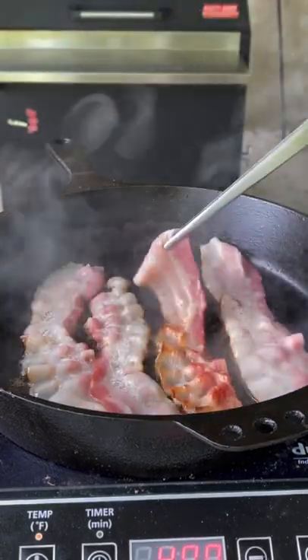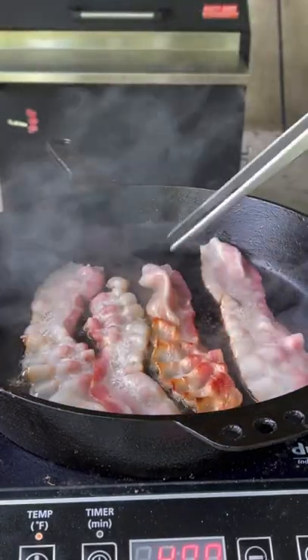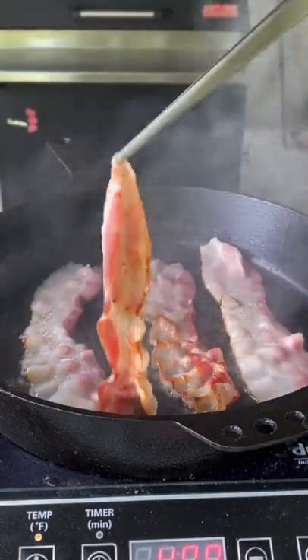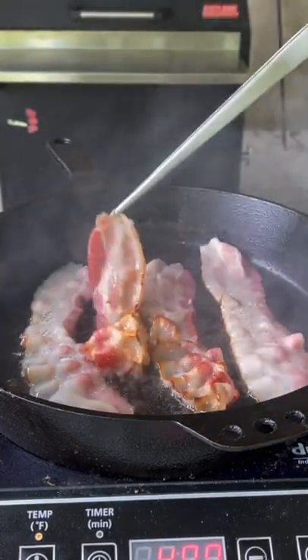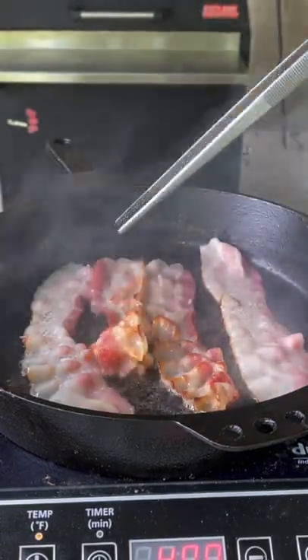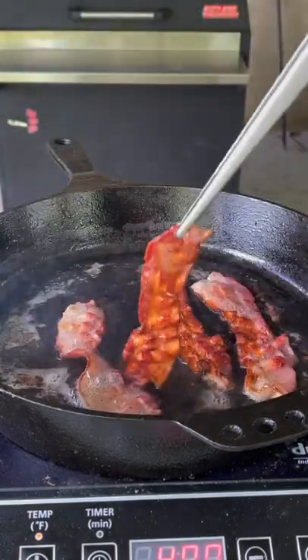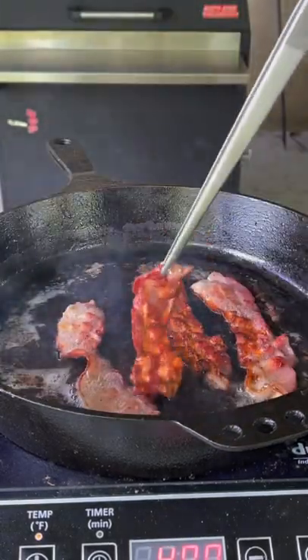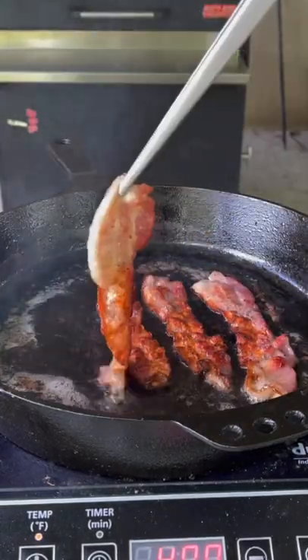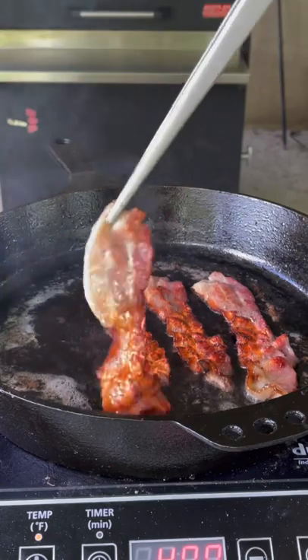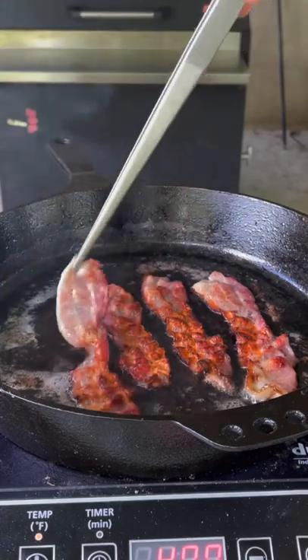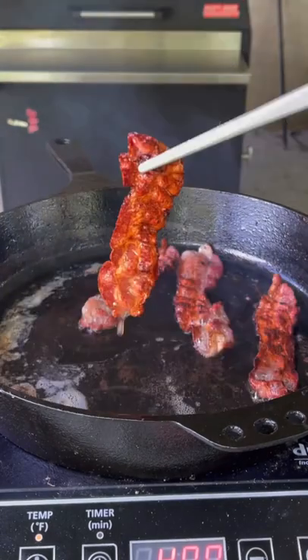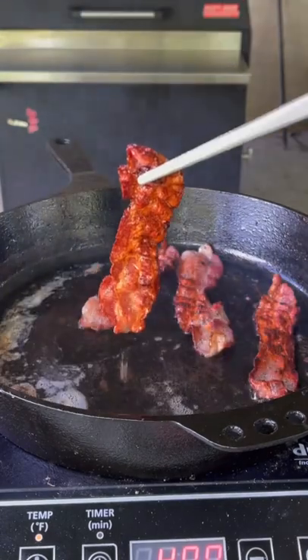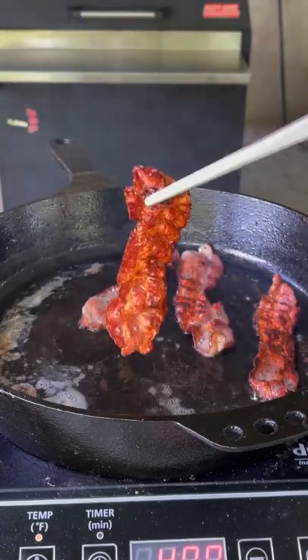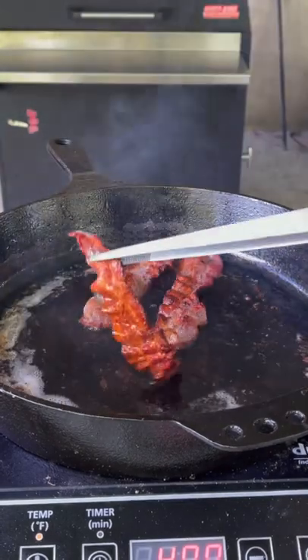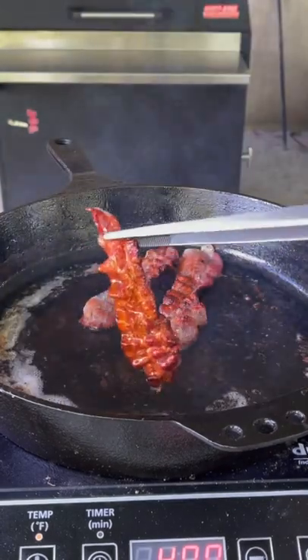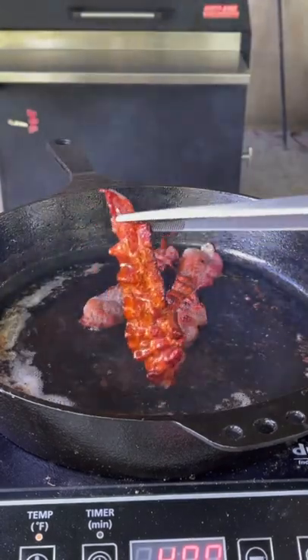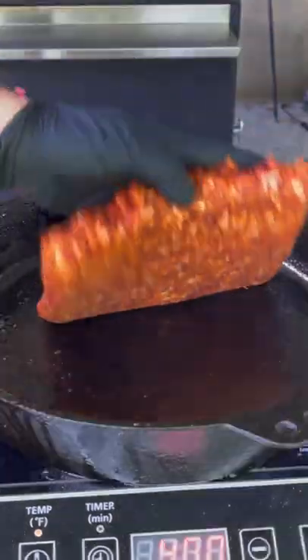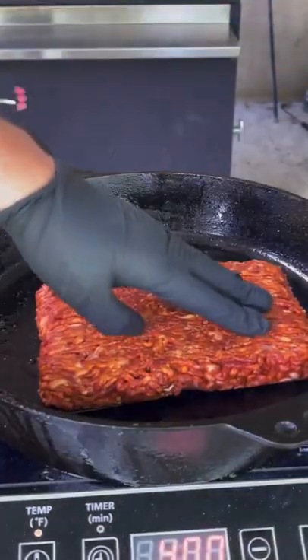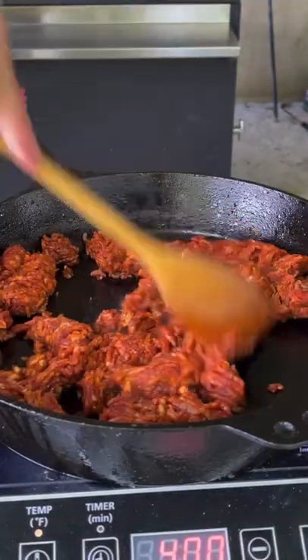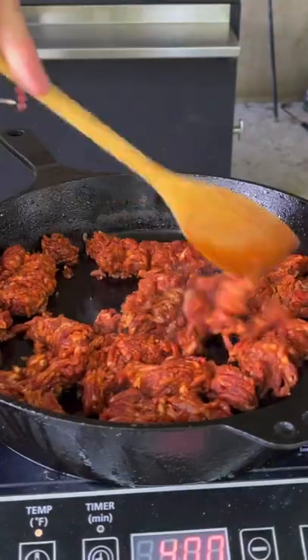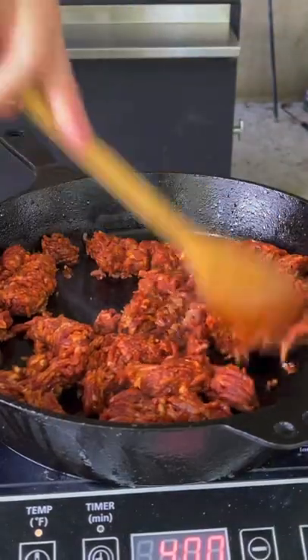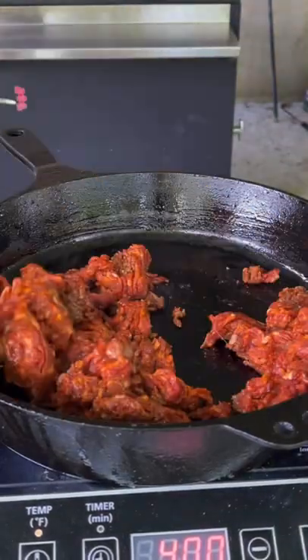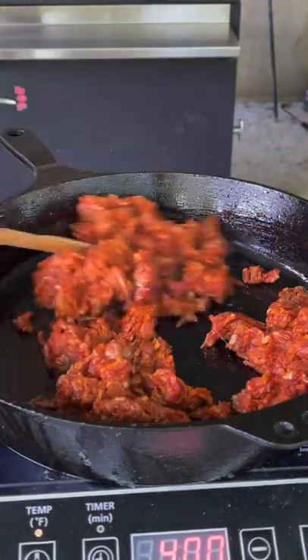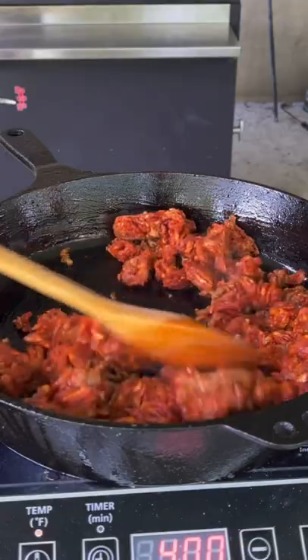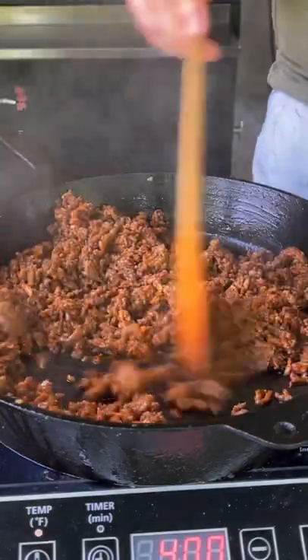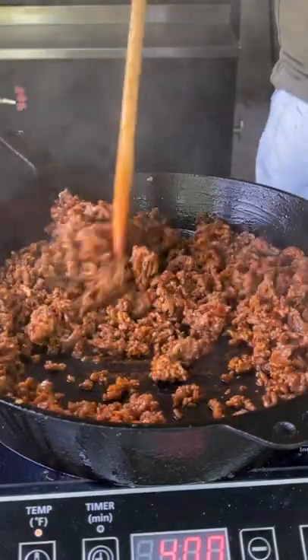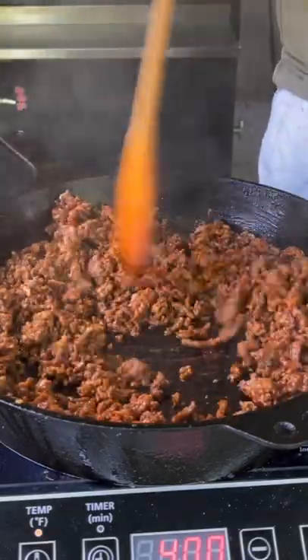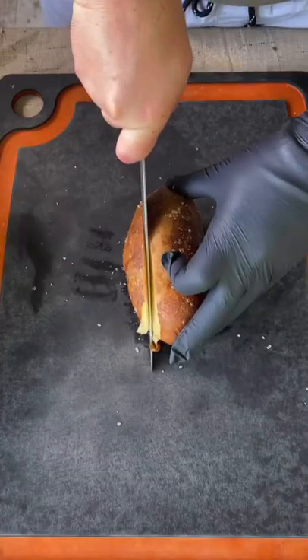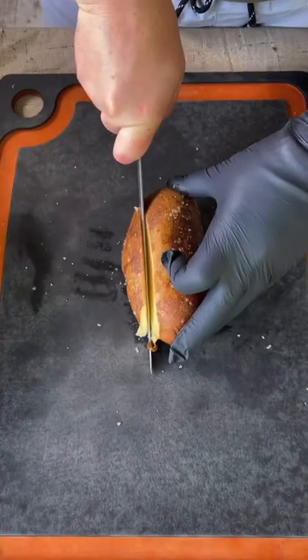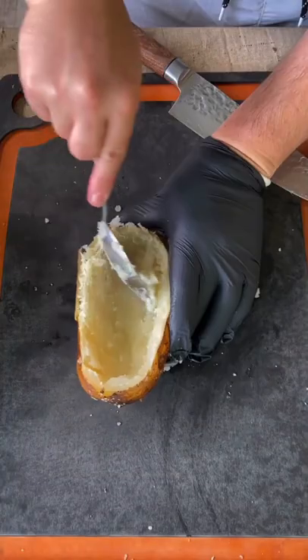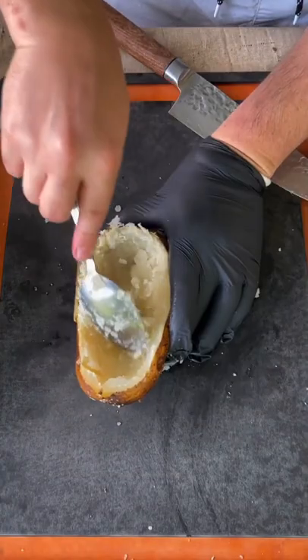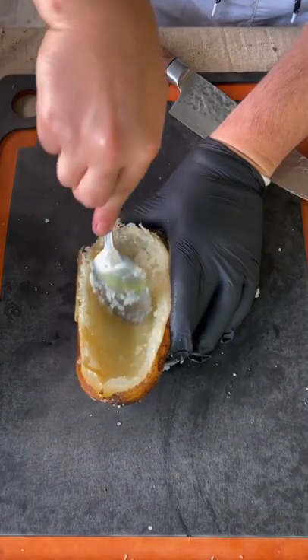Get some bacon down in a skillet, crisp that up to your preference, then remove it. Remove some of that bacon grease and get the chorizo down in there. Make sure you add some of that bacon grease back in because it's flavor.